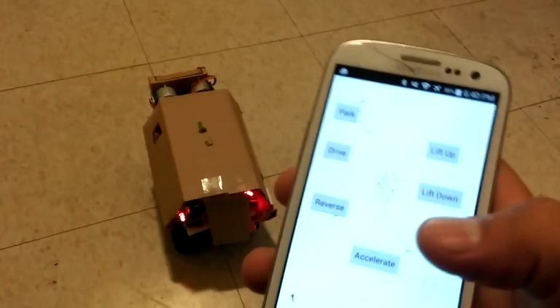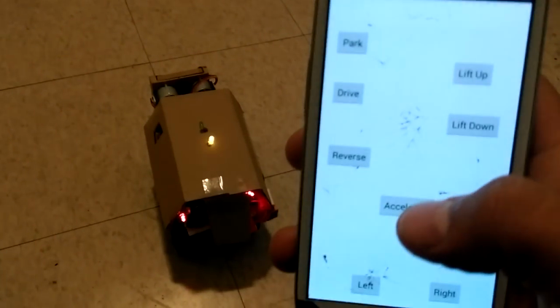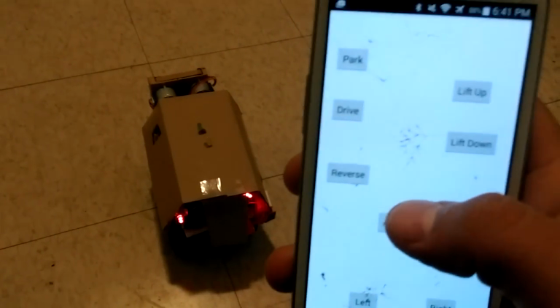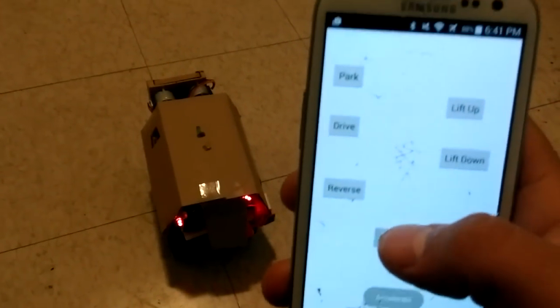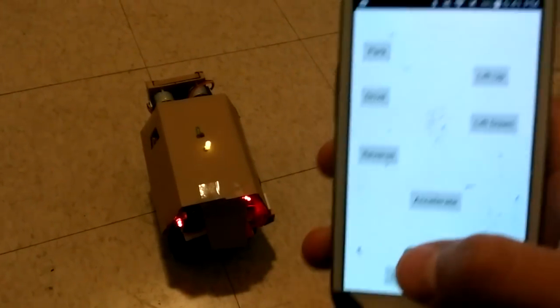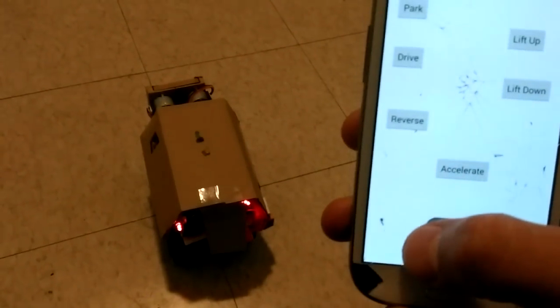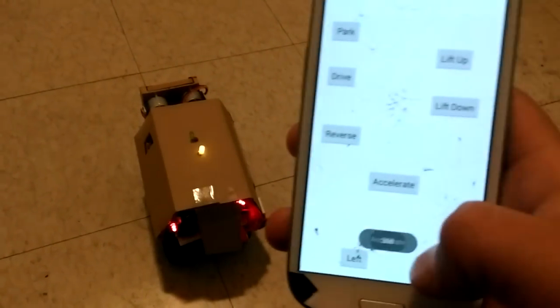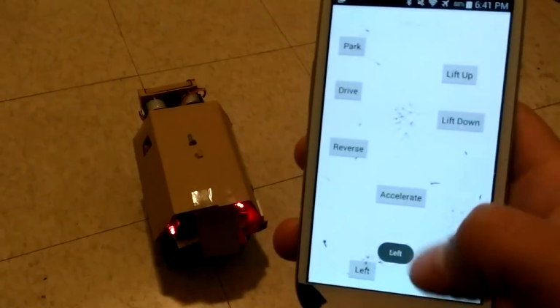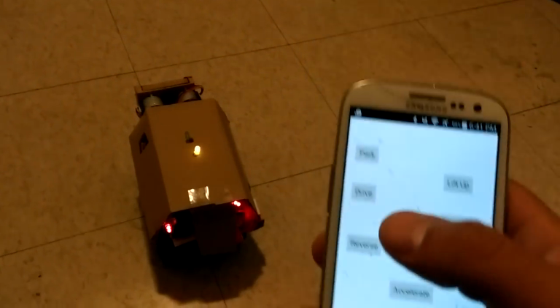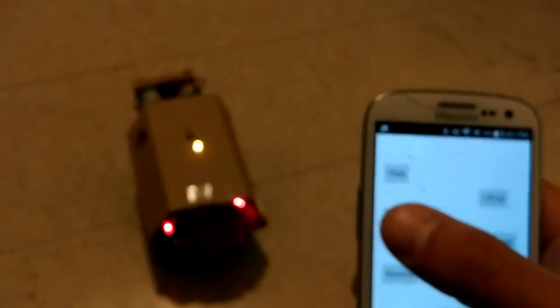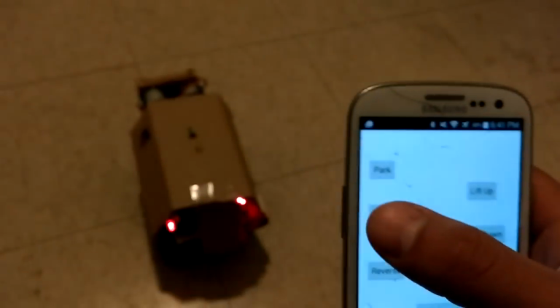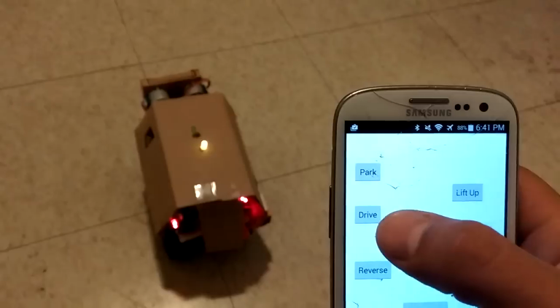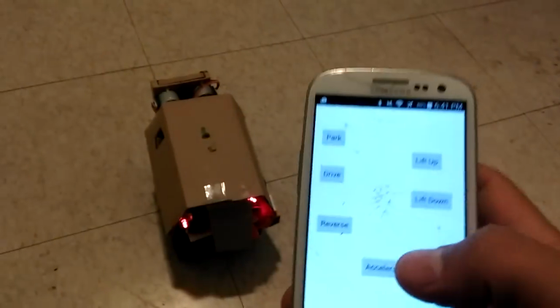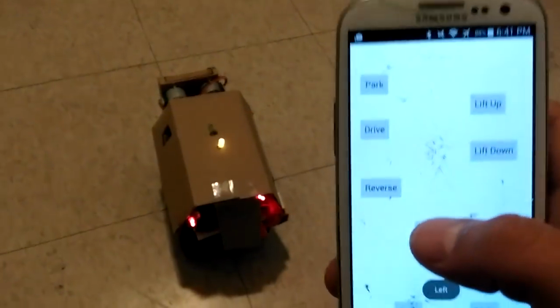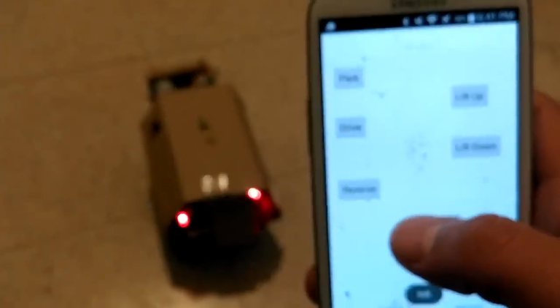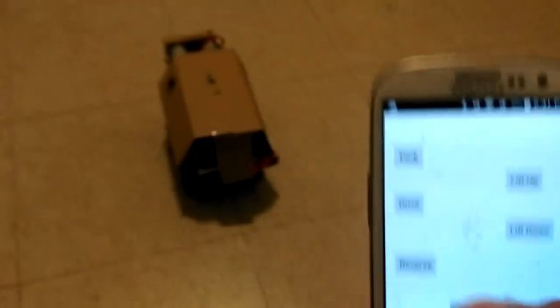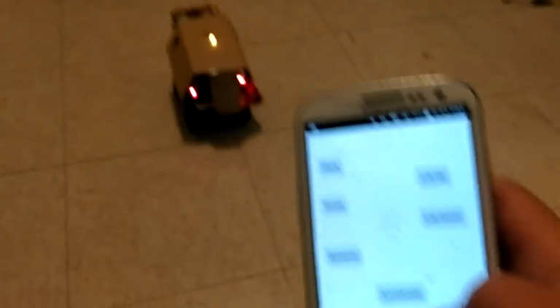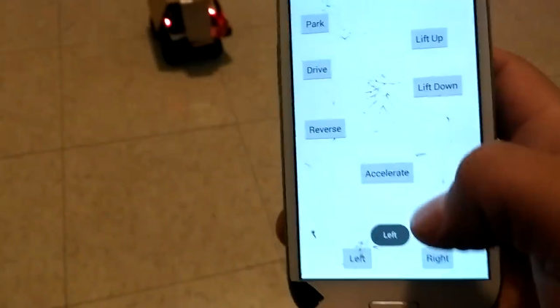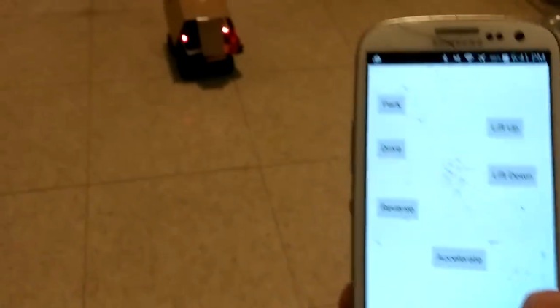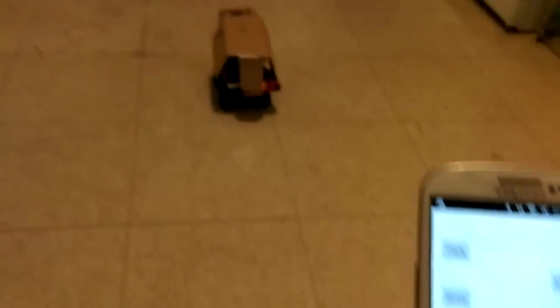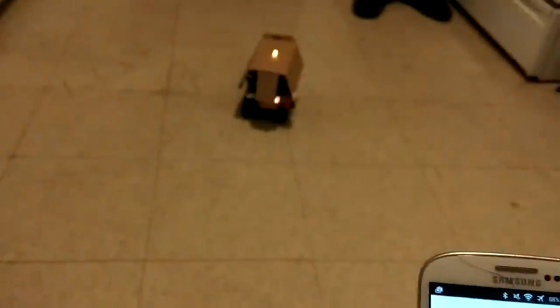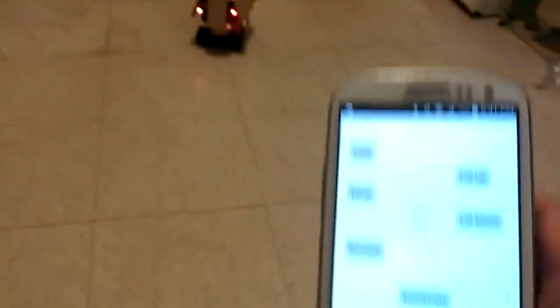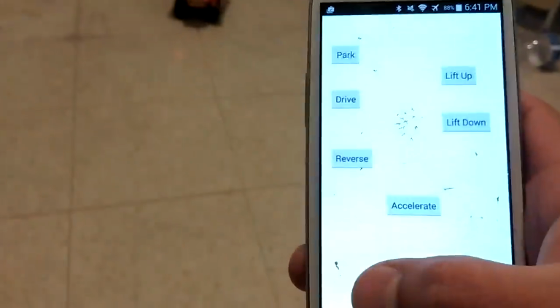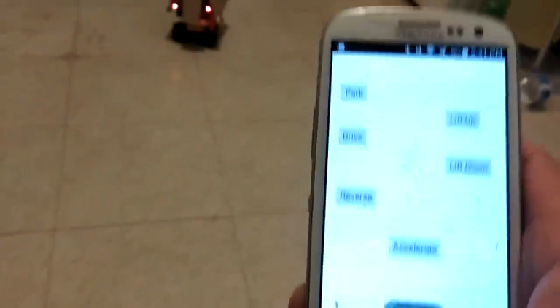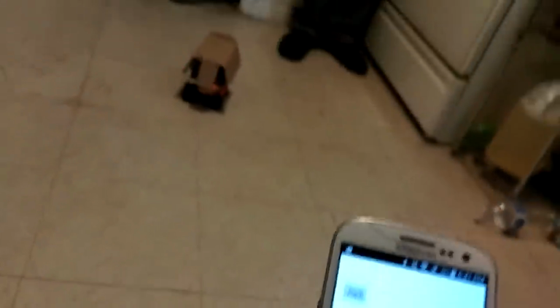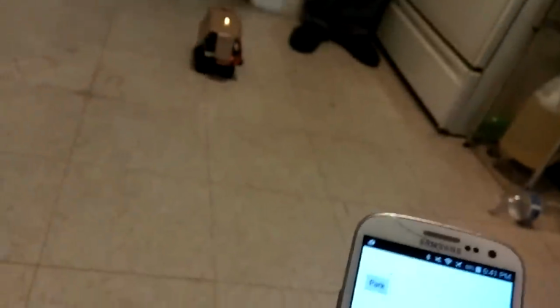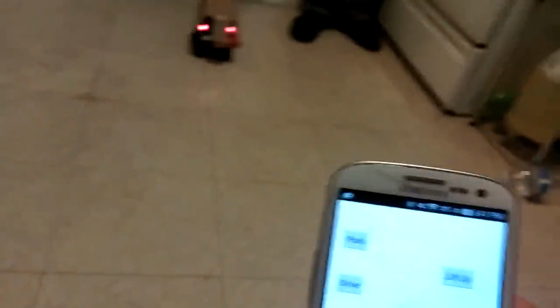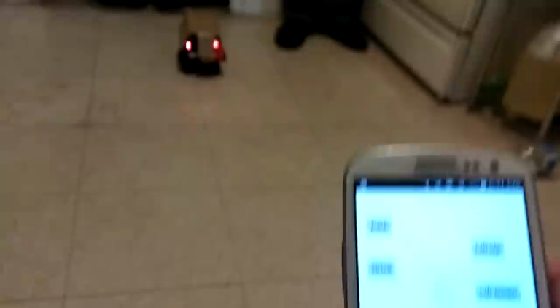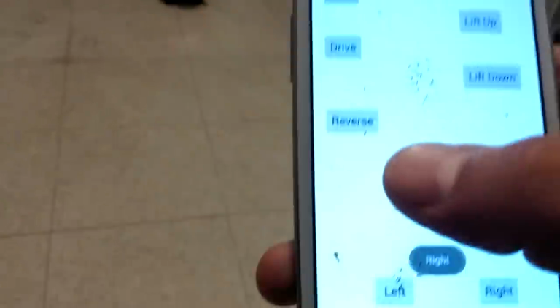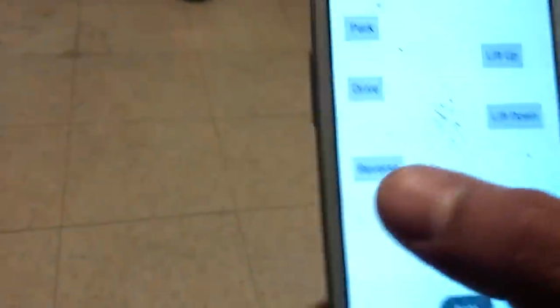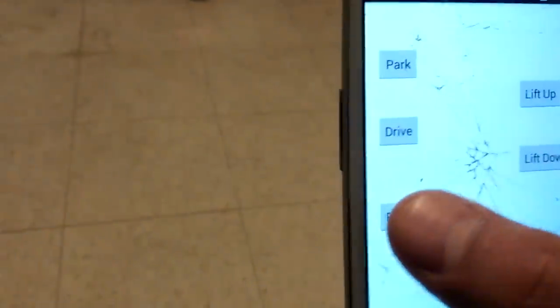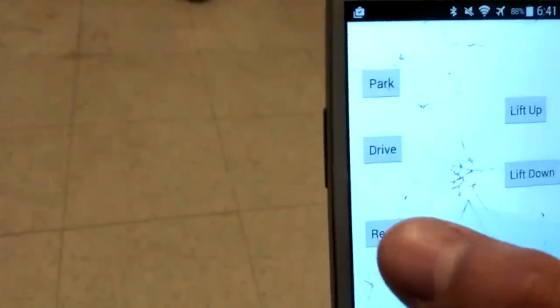So right now it's in park — can't accelerate, no left, no right. Put this baby in Drive. Drive right, drive left, and let's put it in Reverse.